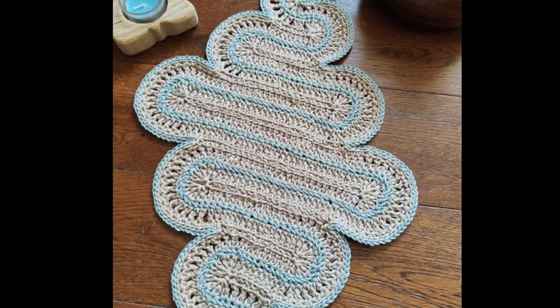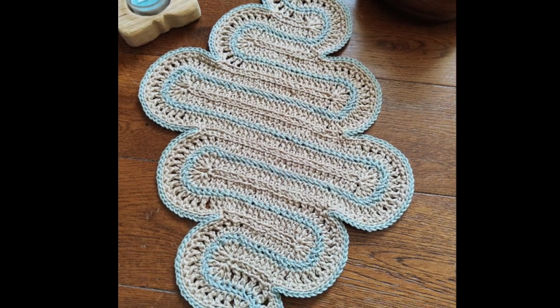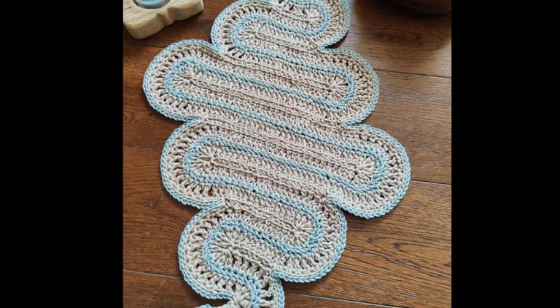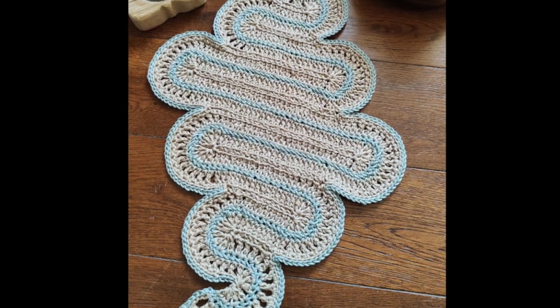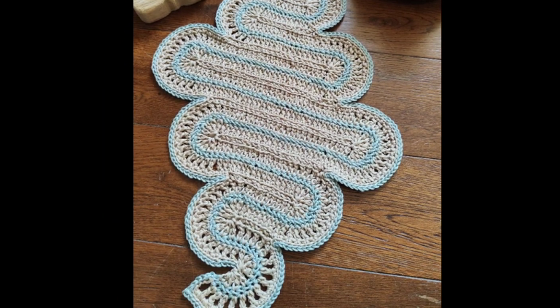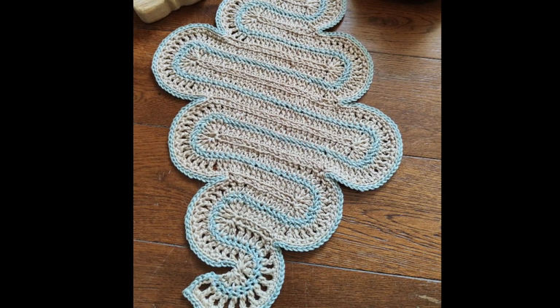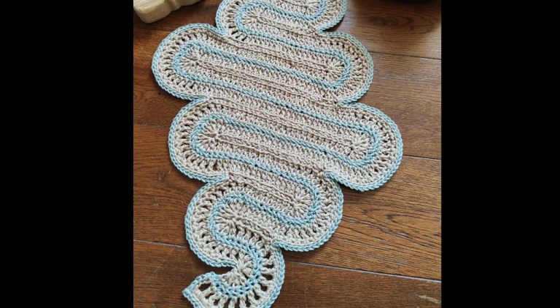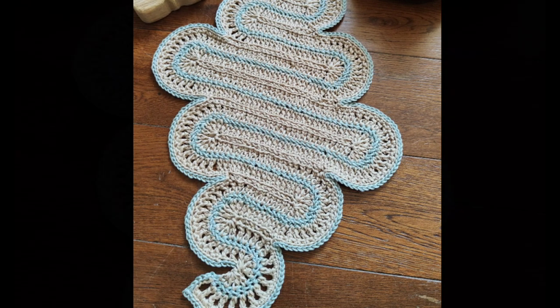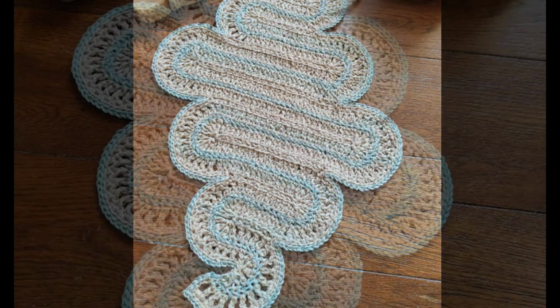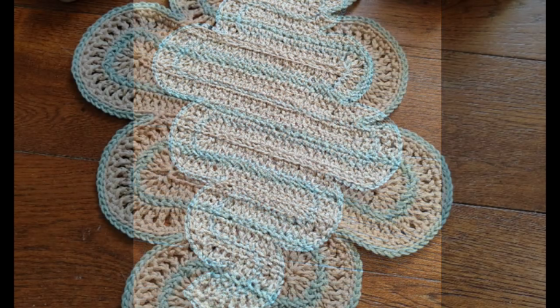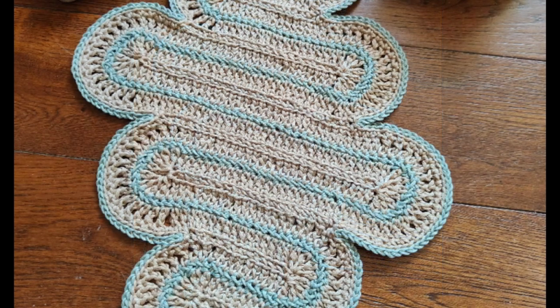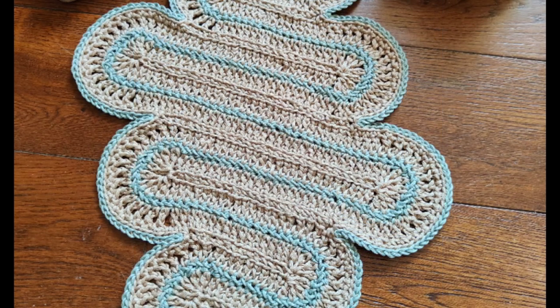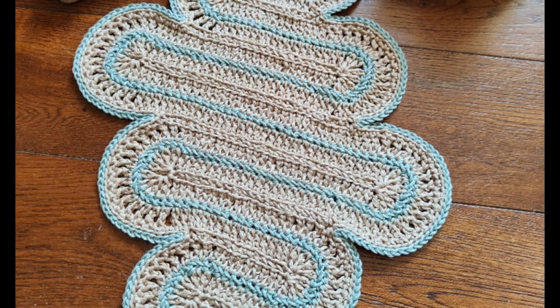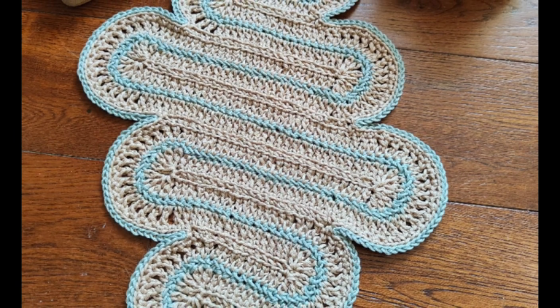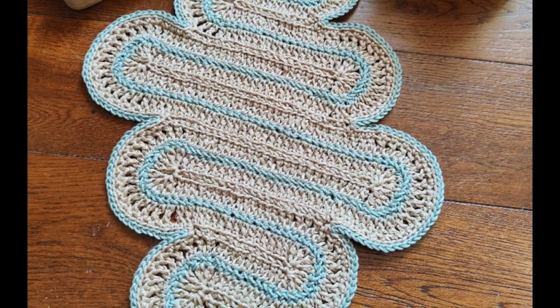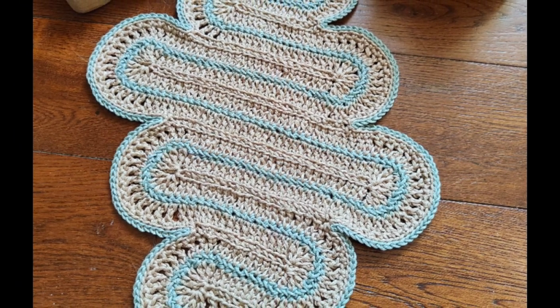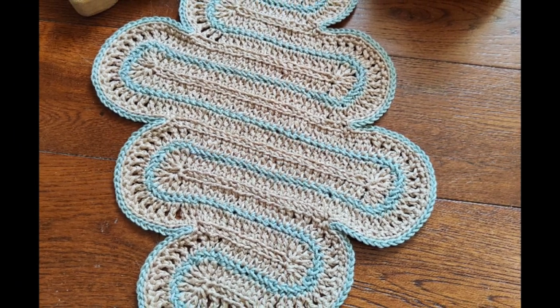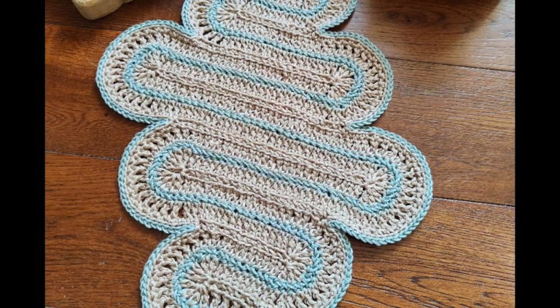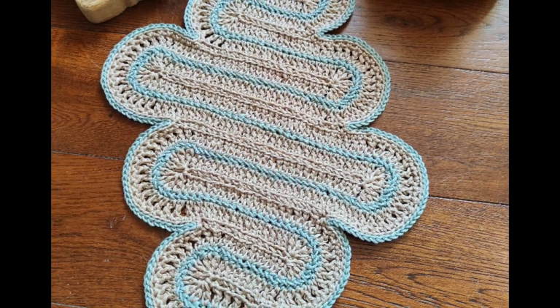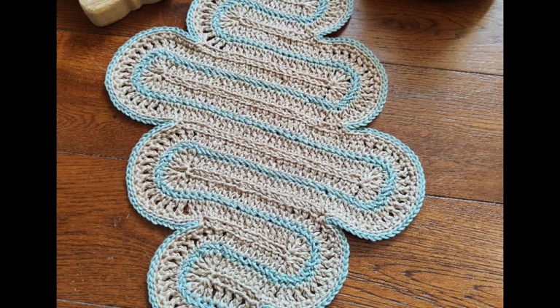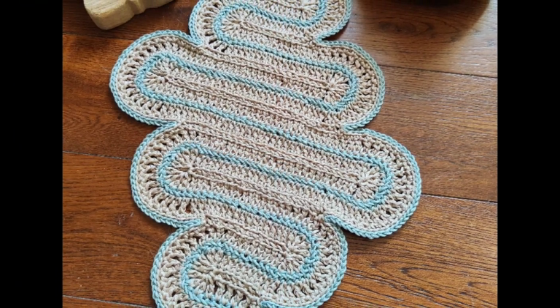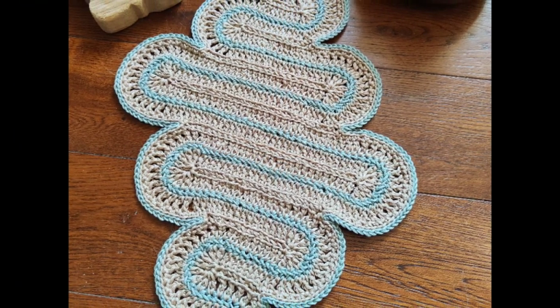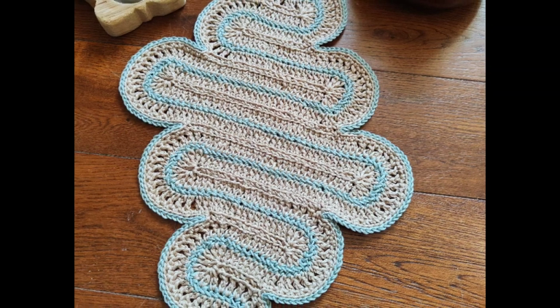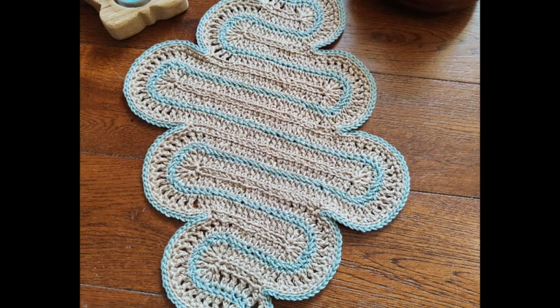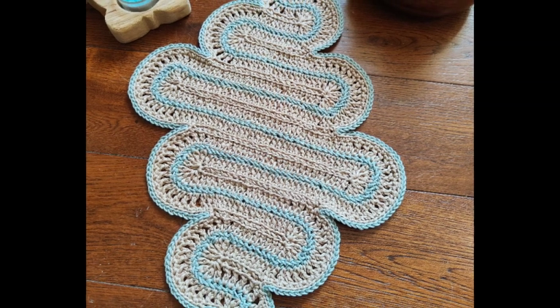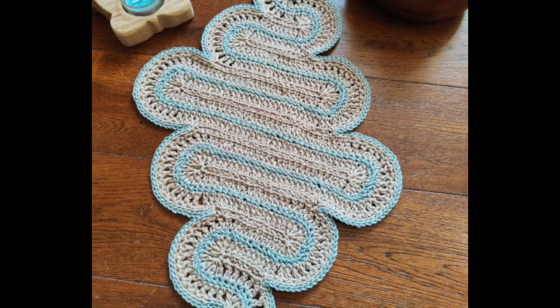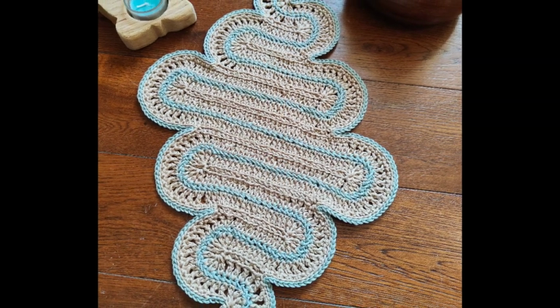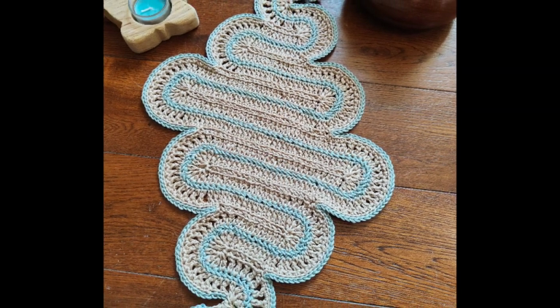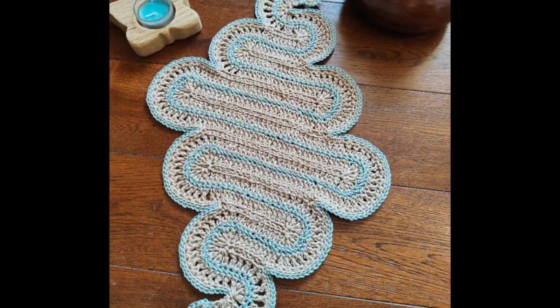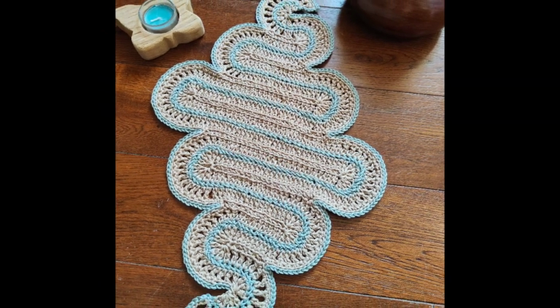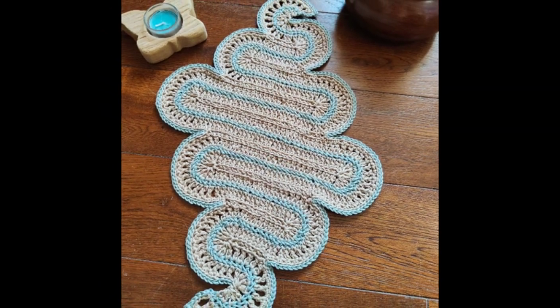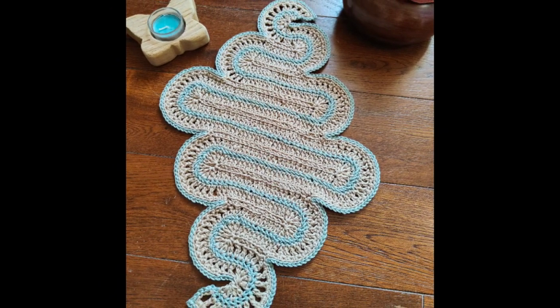Hello everyone, welcome to another video. My name is Cecilia Esparza and this is Secret Crochet Corner. On this occasion I'll show you how to make this original and beautiful table runner. Let's see what materials you'll need and how it's done.